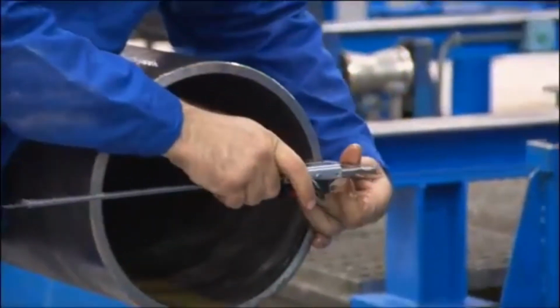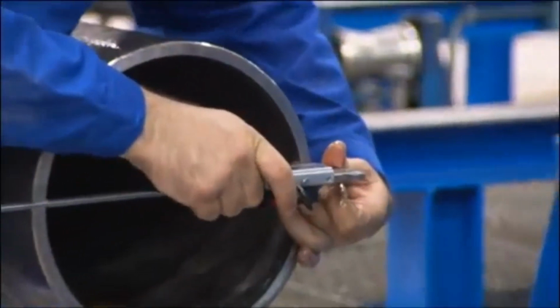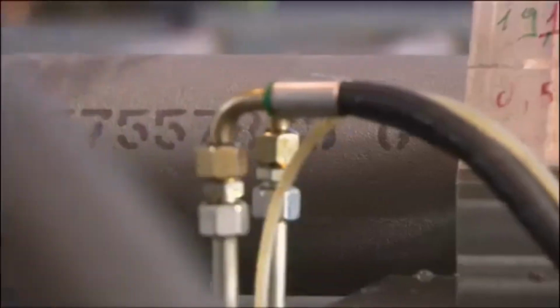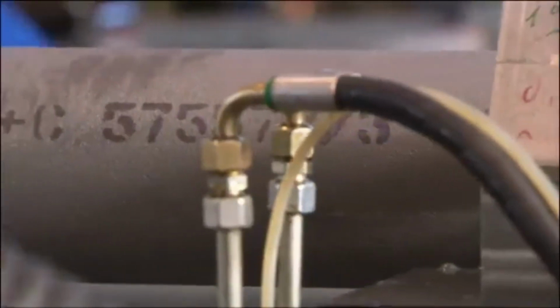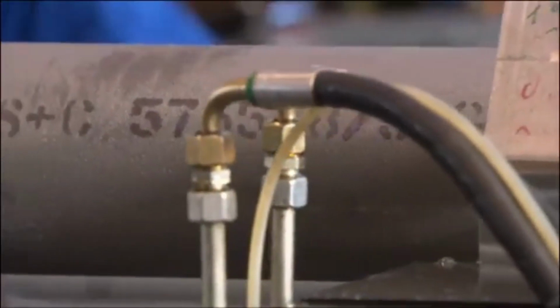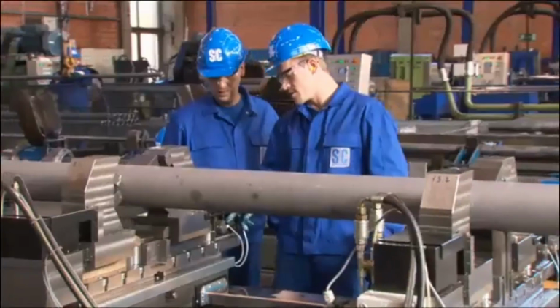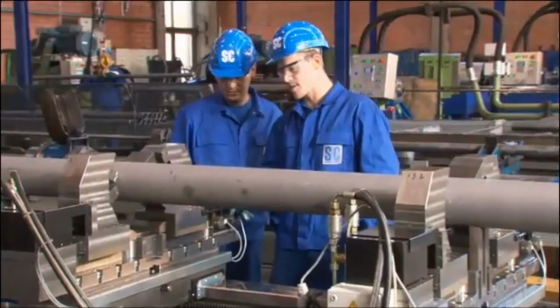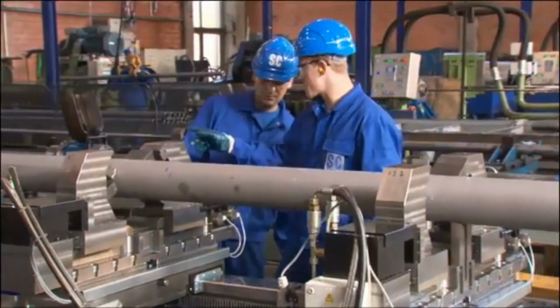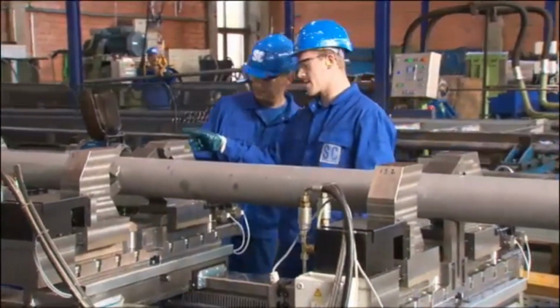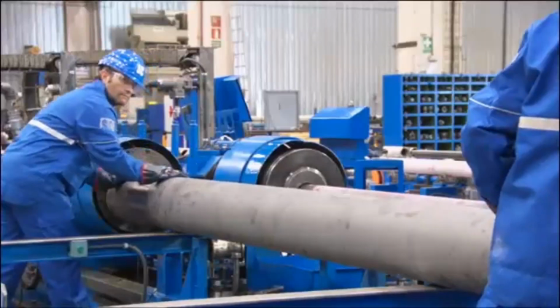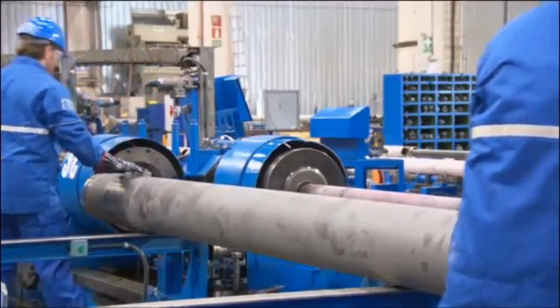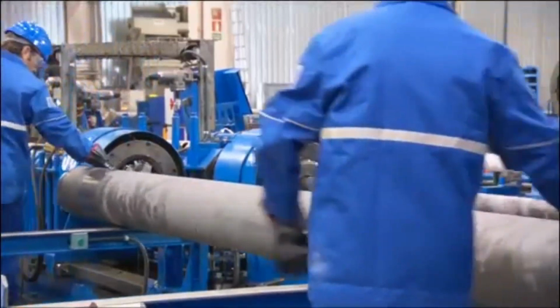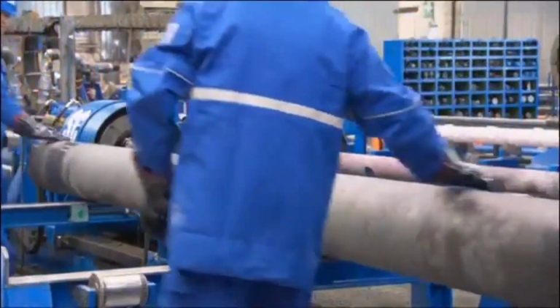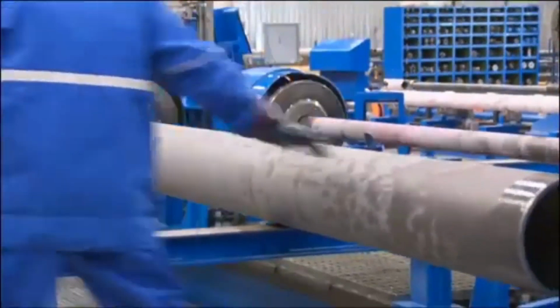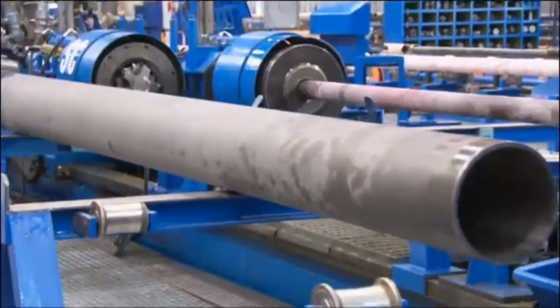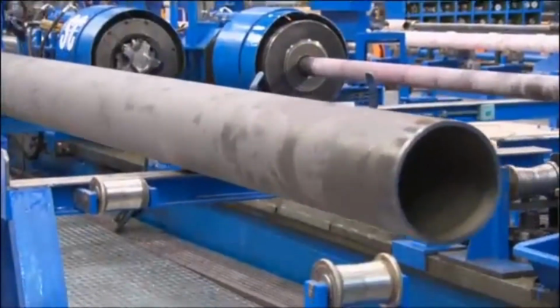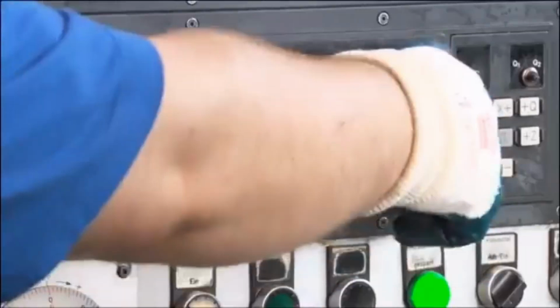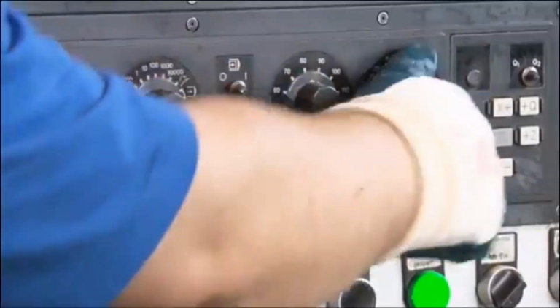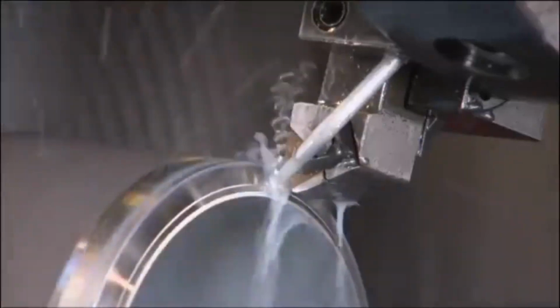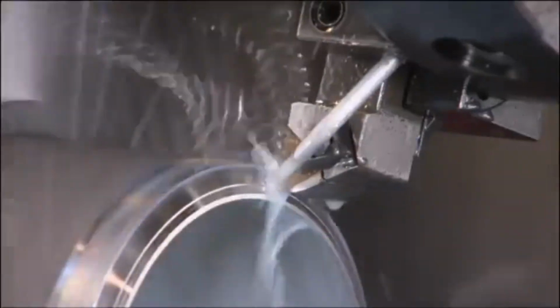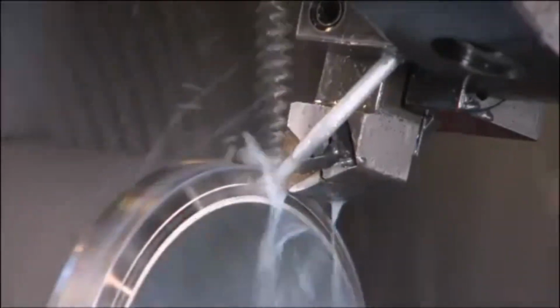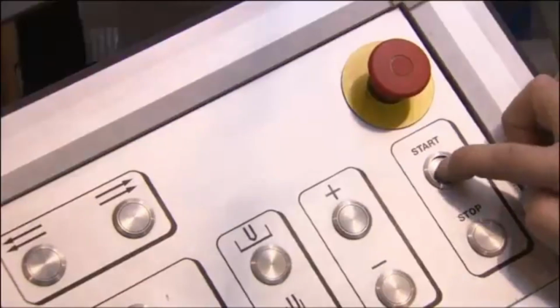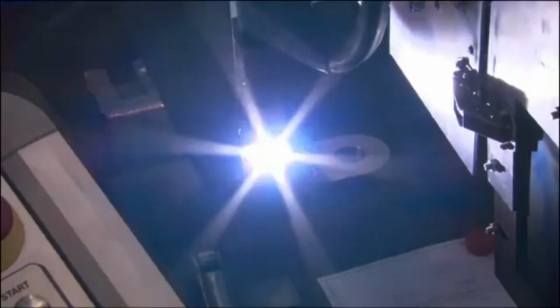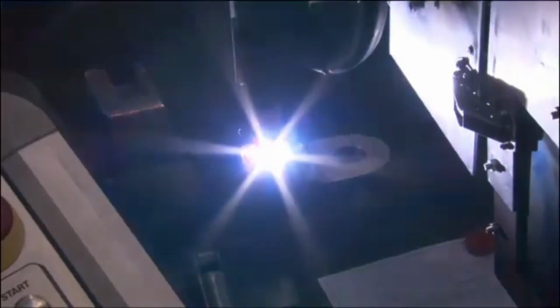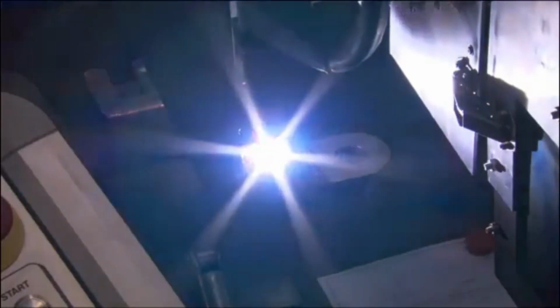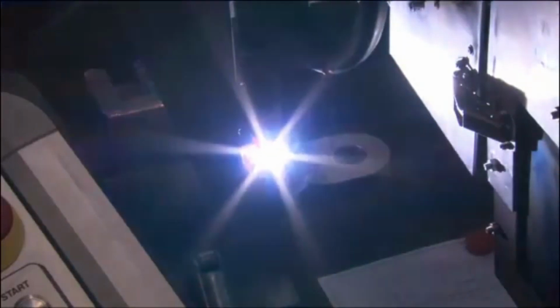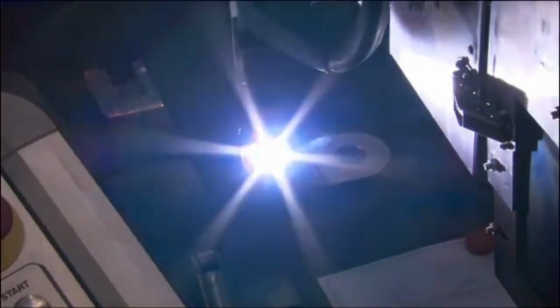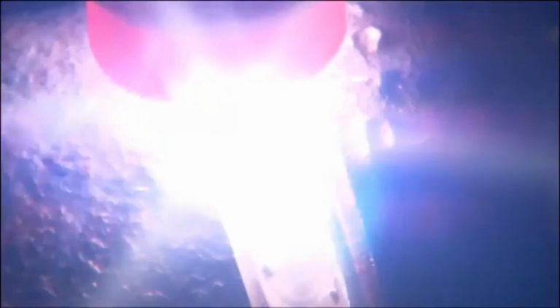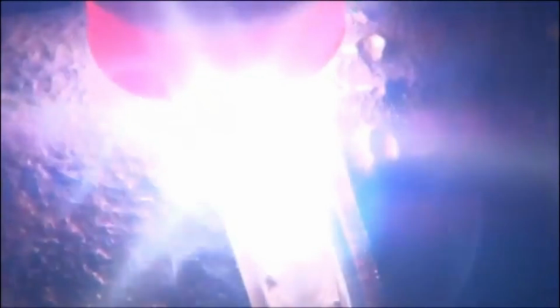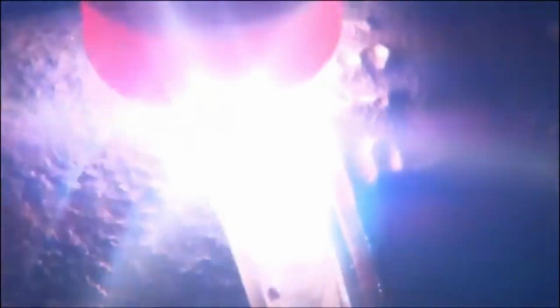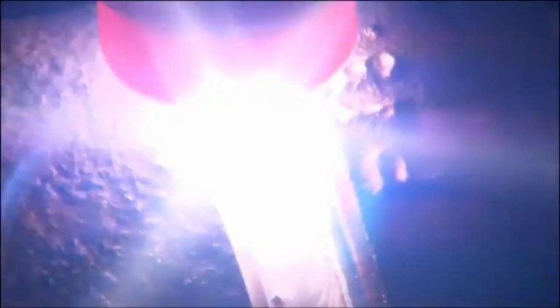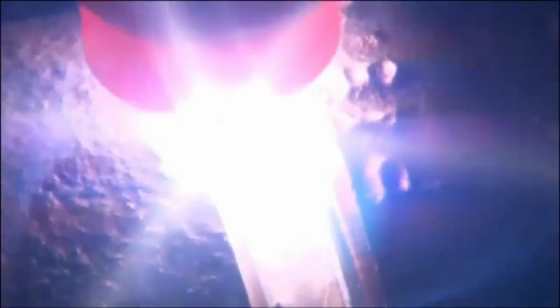Every casting blank undergoes thorough post-processing, refined step-by-step until it becomes a seamless part of the pipe systems. Advanced production equipment and automated welding systems ensure precision manufacturing with the tightest tolerances.